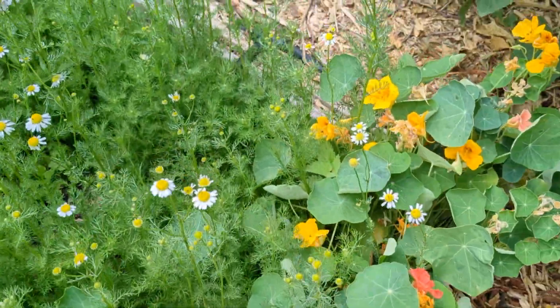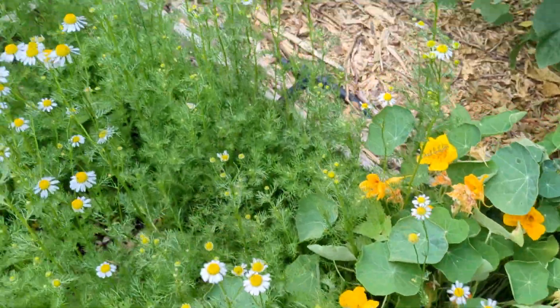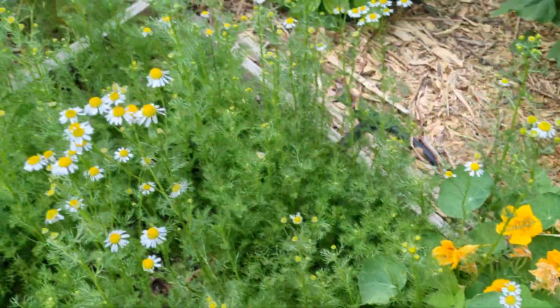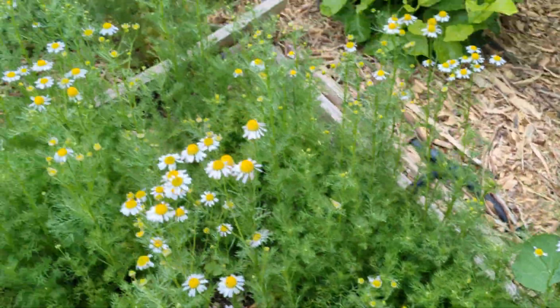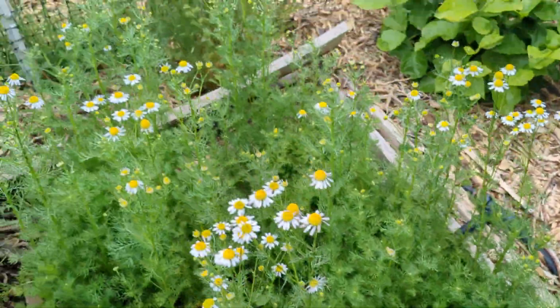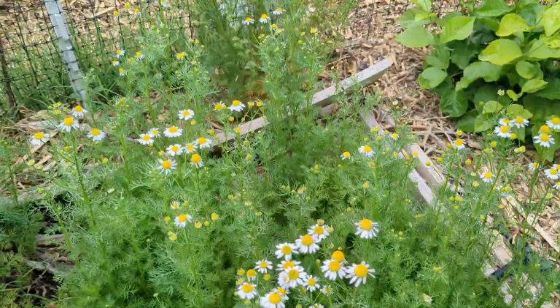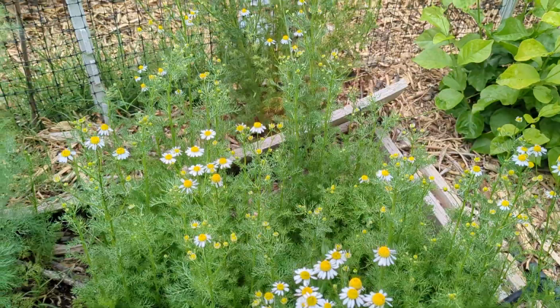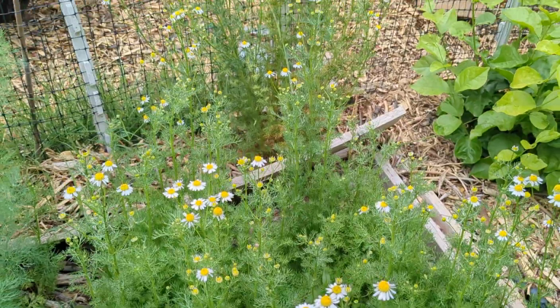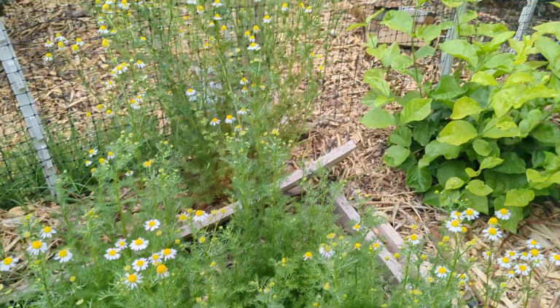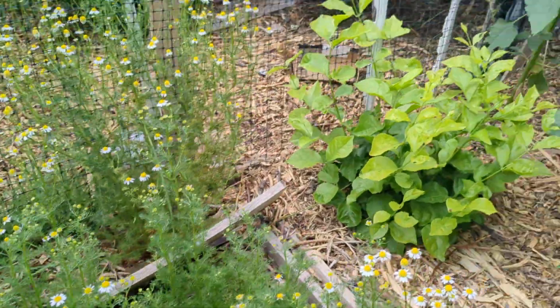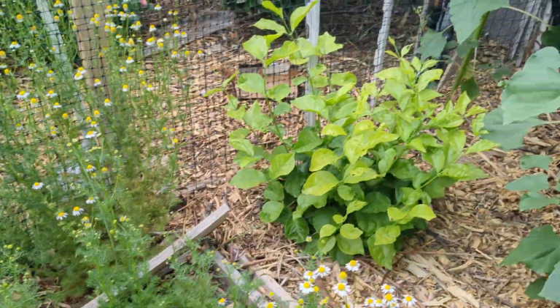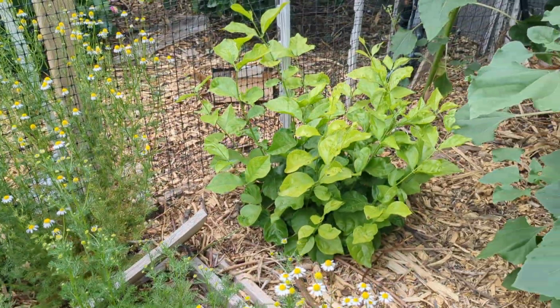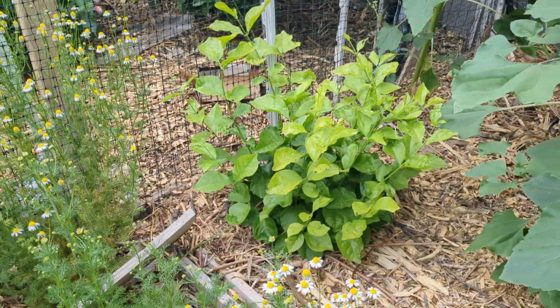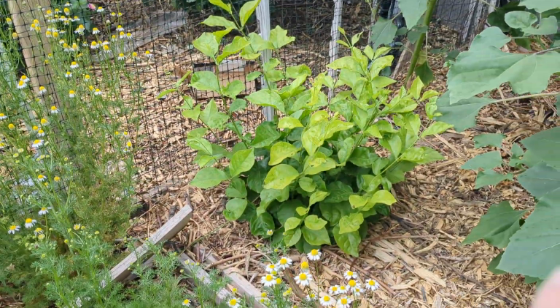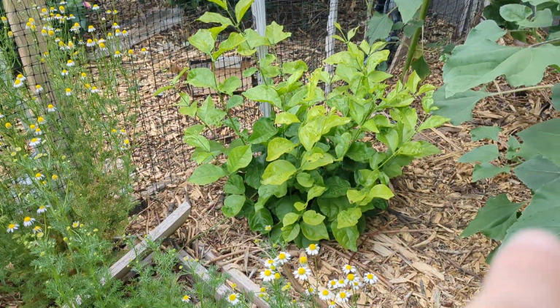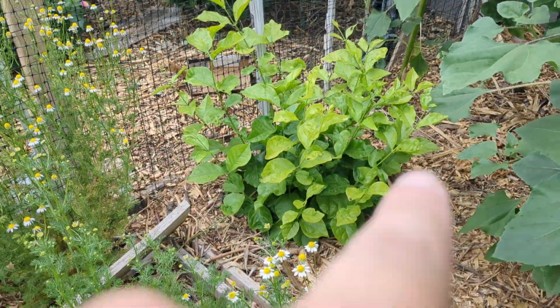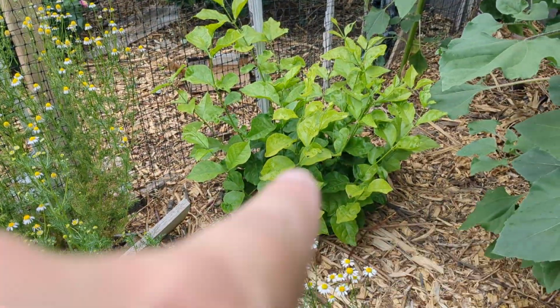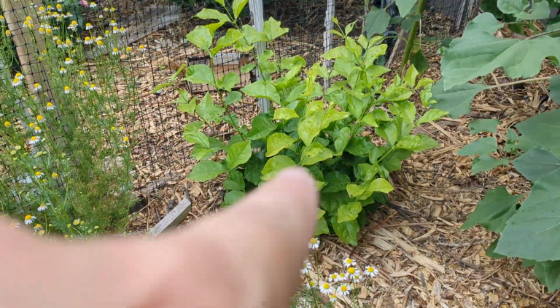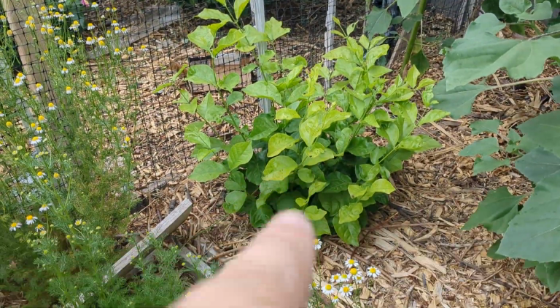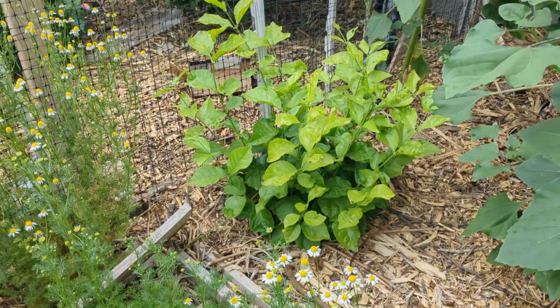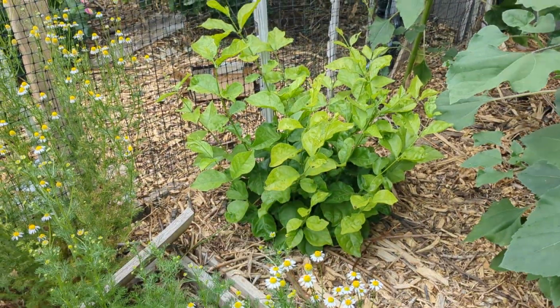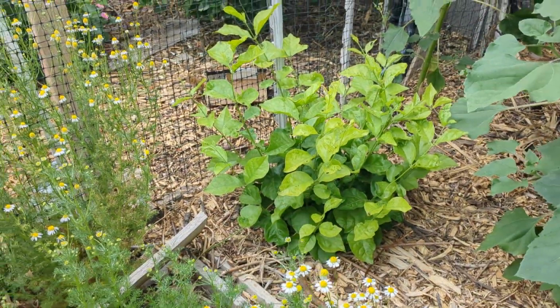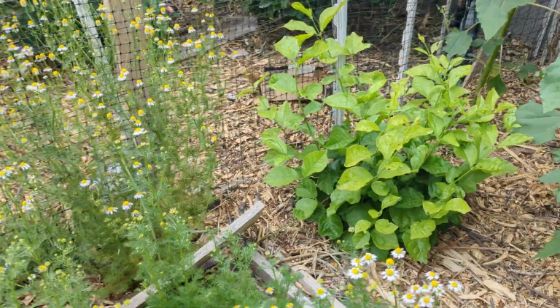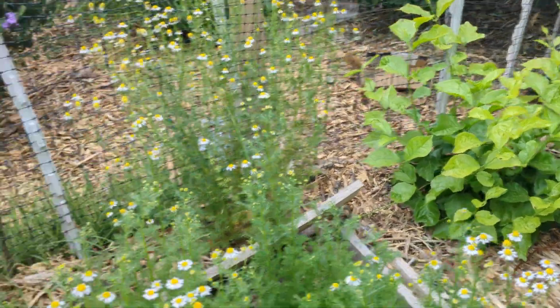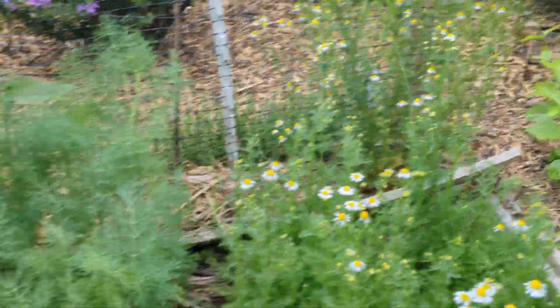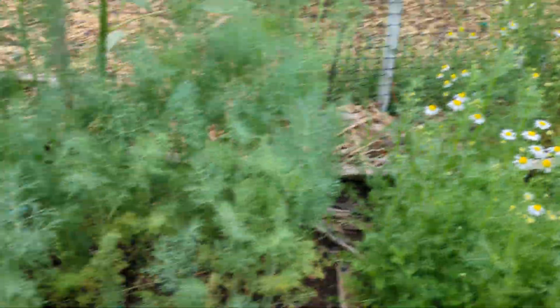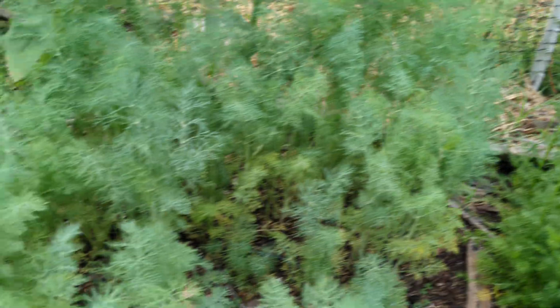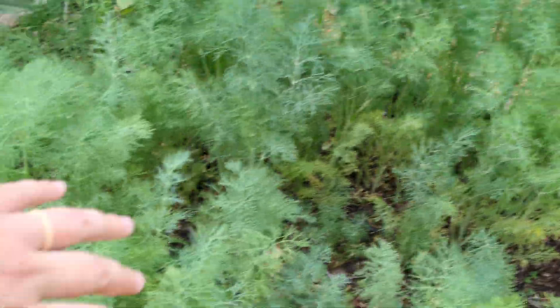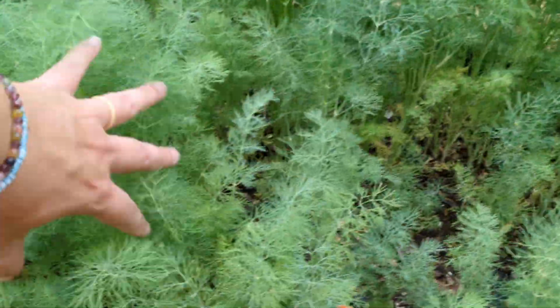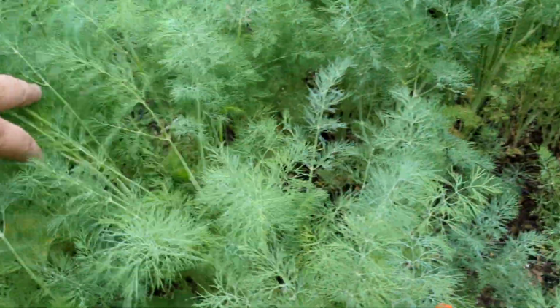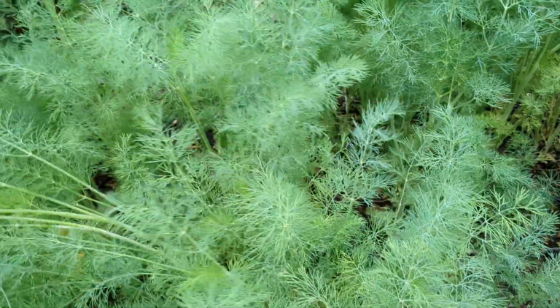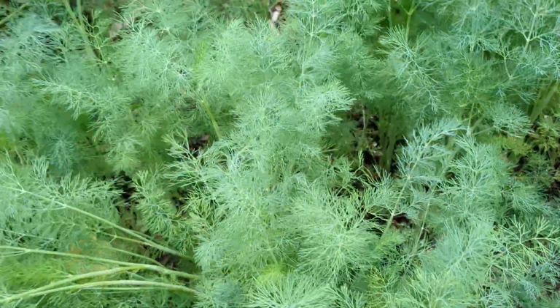We've got chamomile. That right there is jasmine. This is dill.